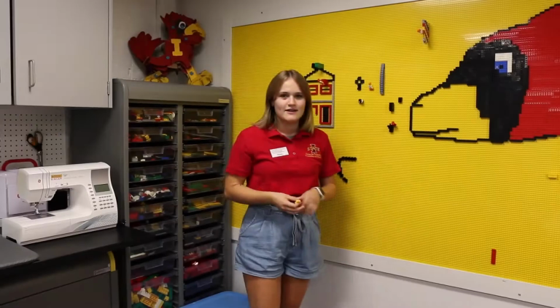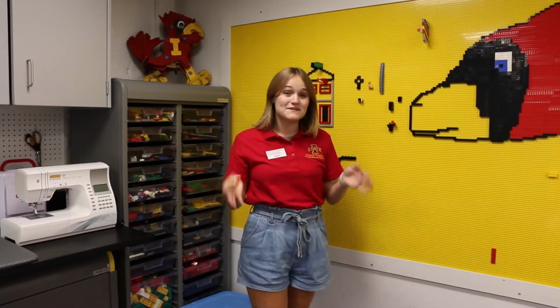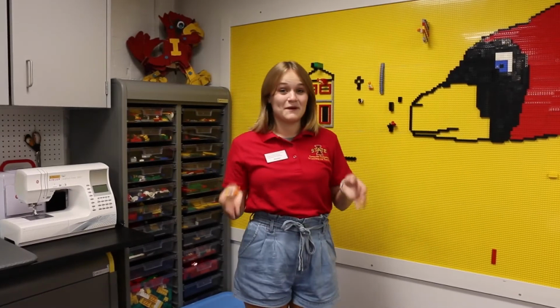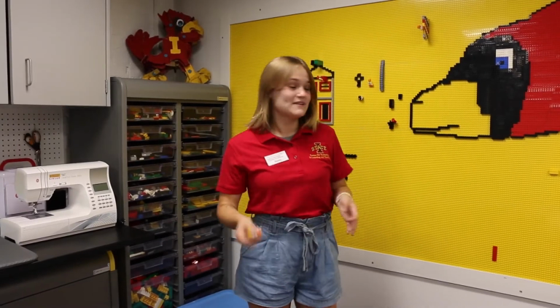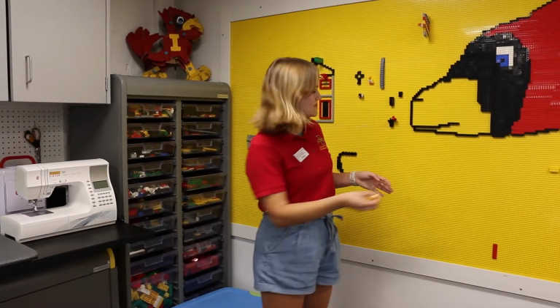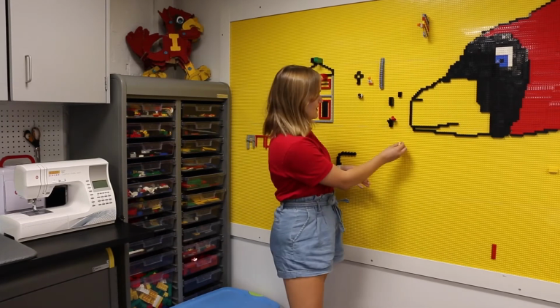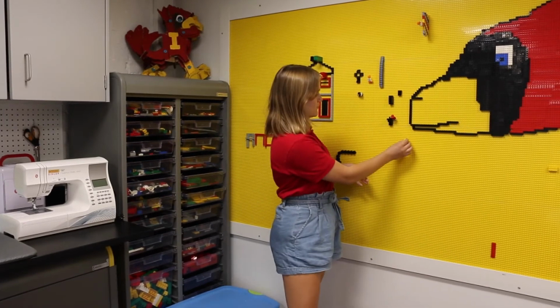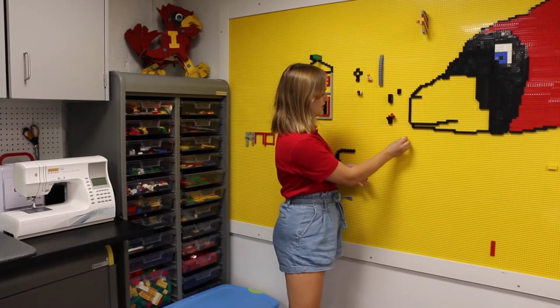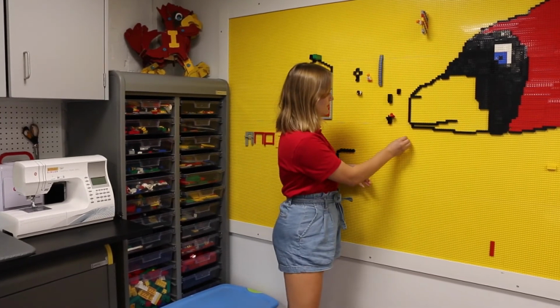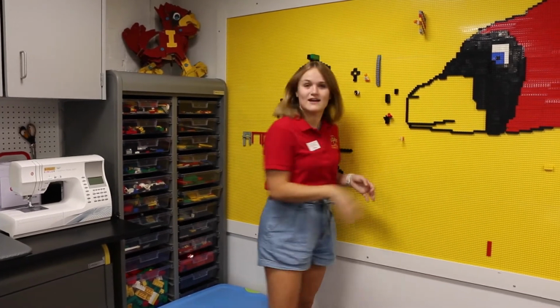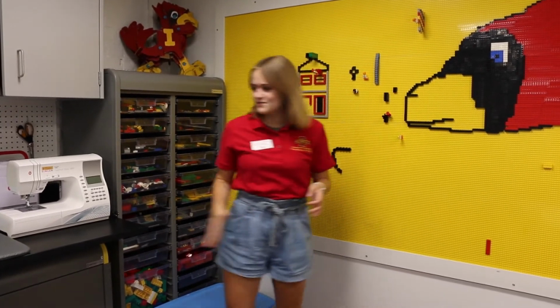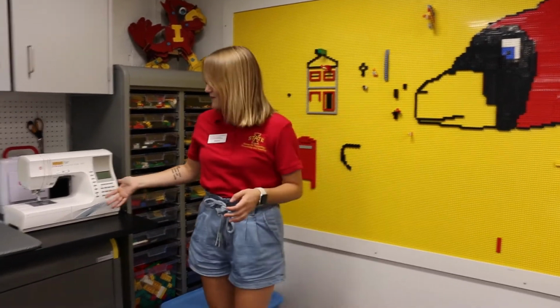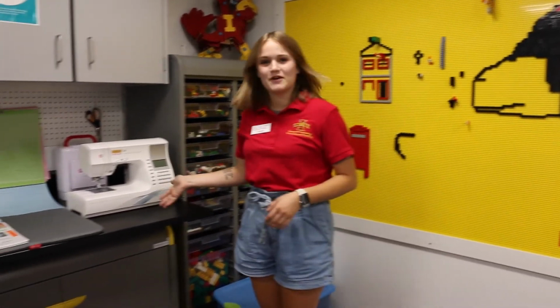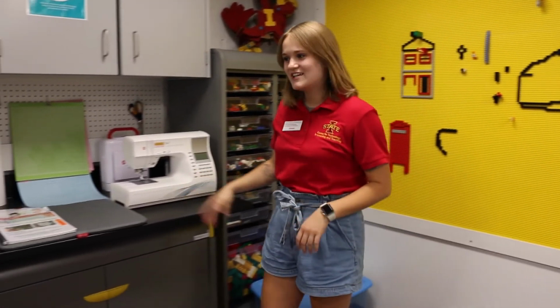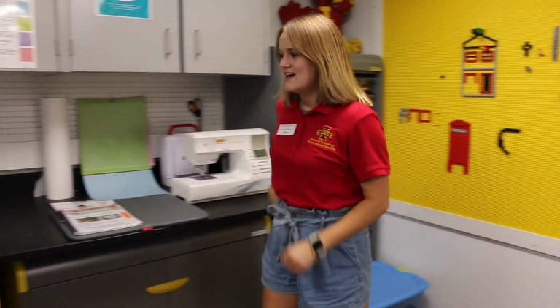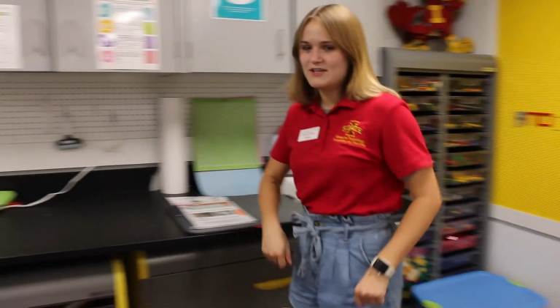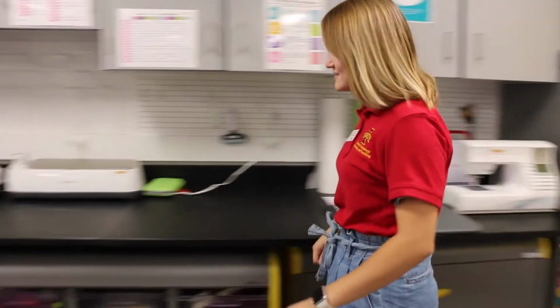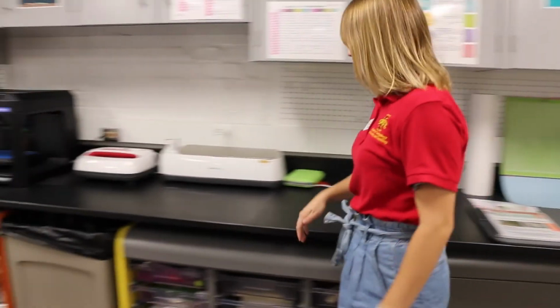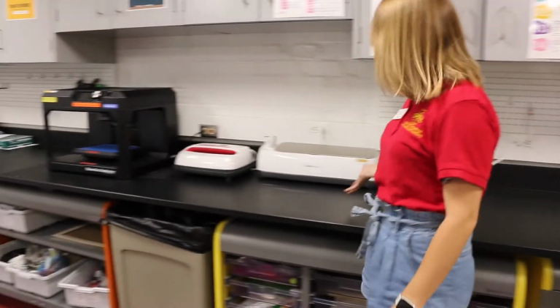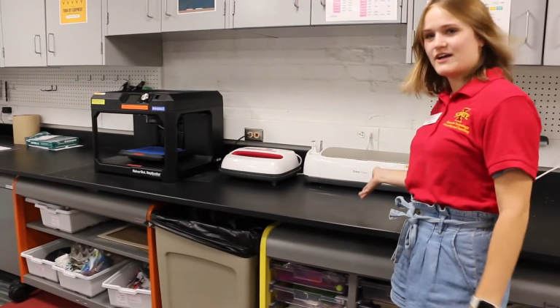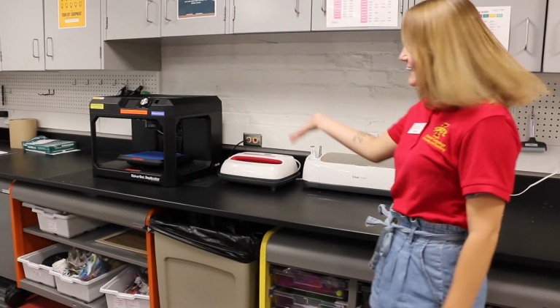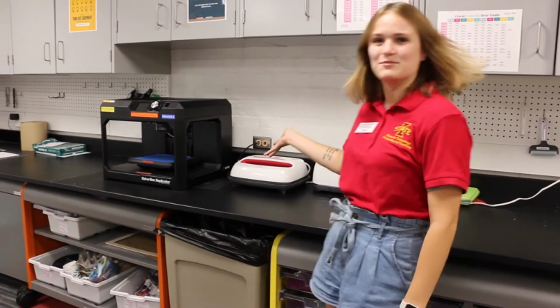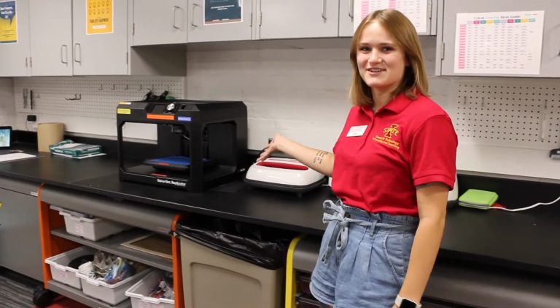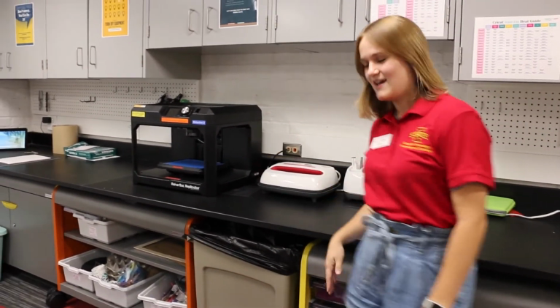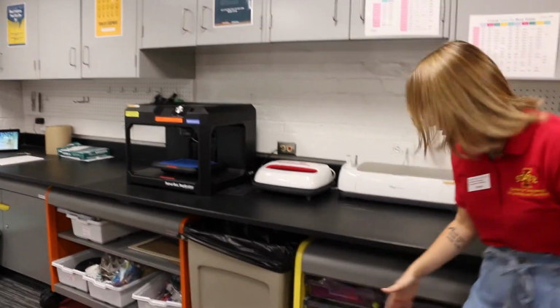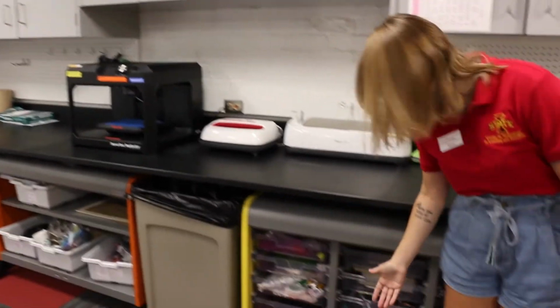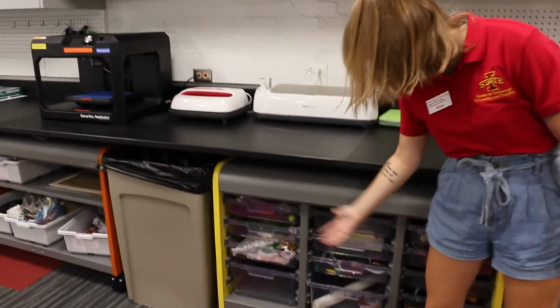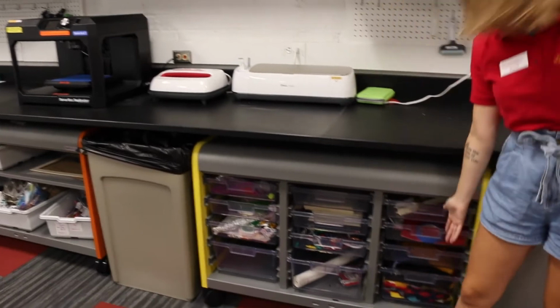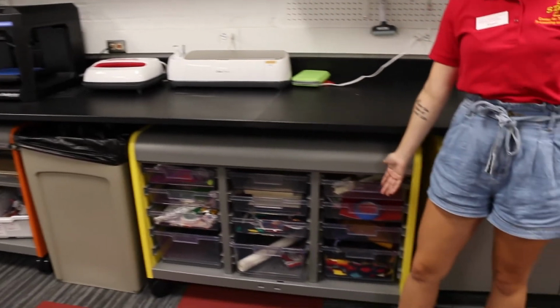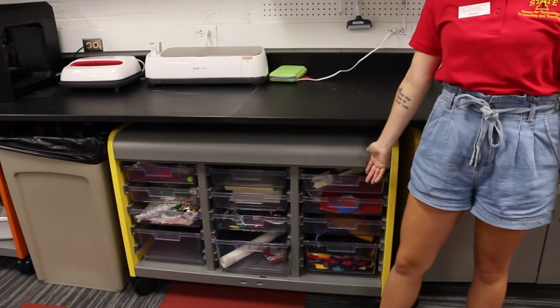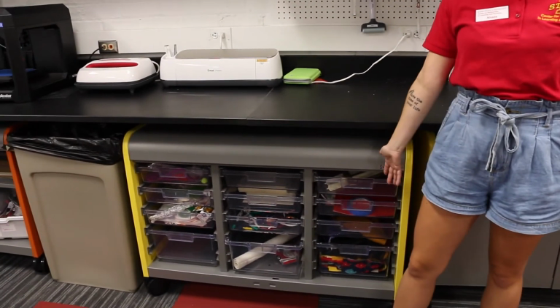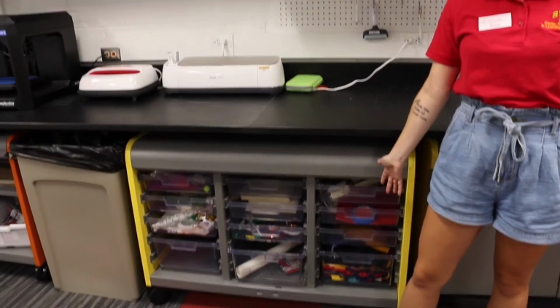Here are some things at our Makerspace. First thing we have is a wonderful Lego wall. Next we have a sewing machine, and if we keep going this way we've got an awesome Cricut and a 3D printer. And then down below we have all the supplies you could ever think of for a Makerspace.